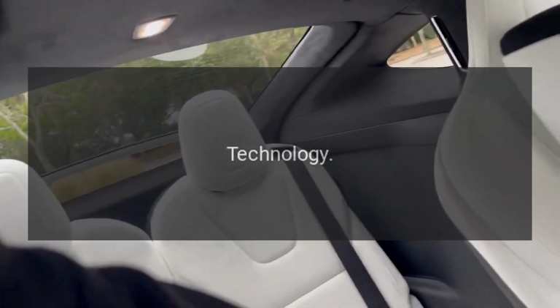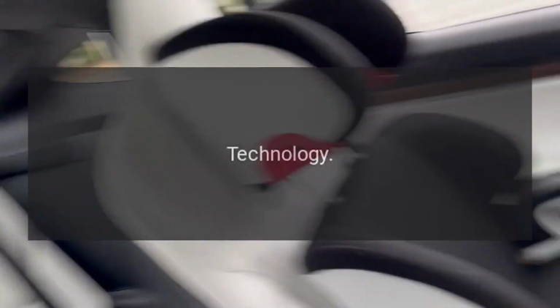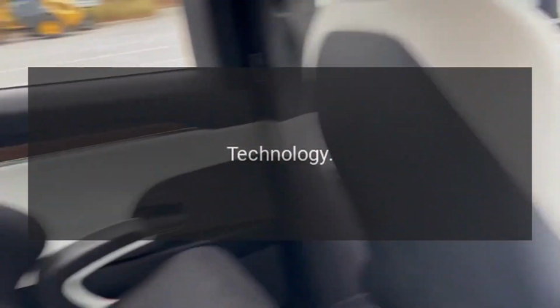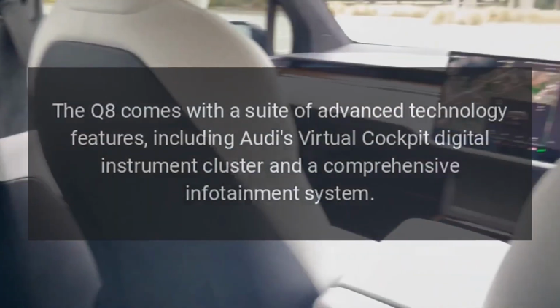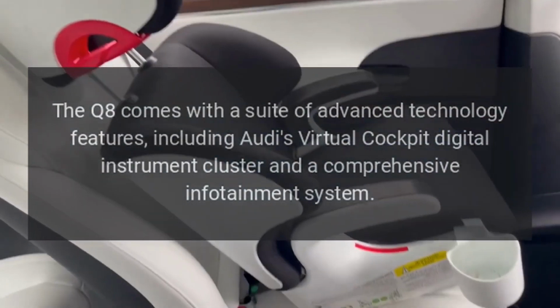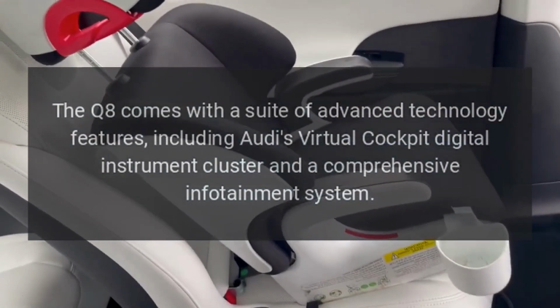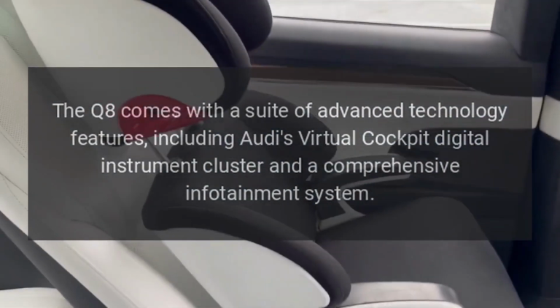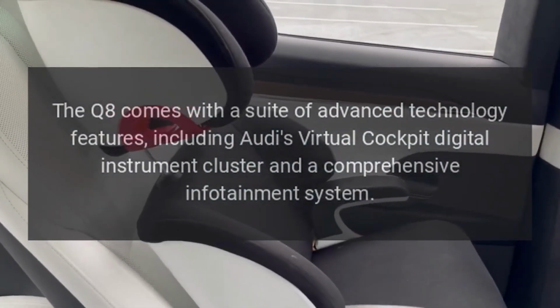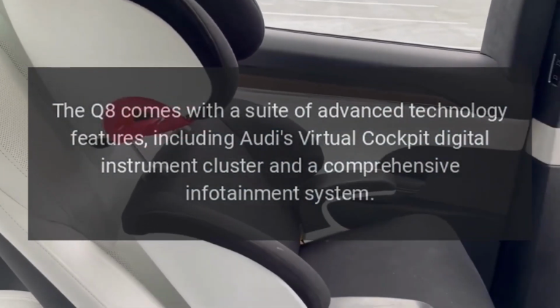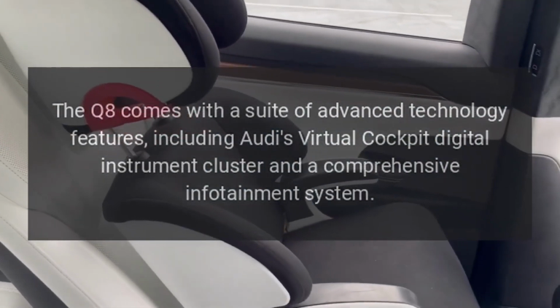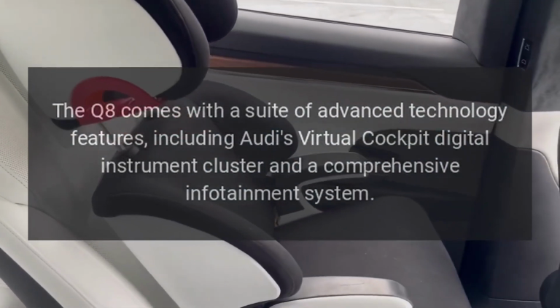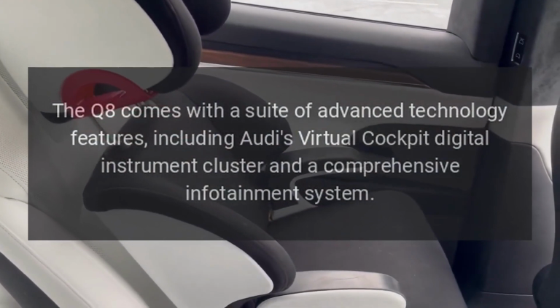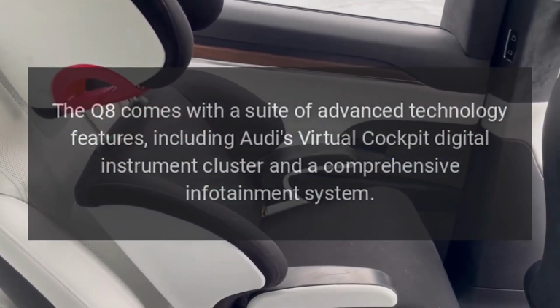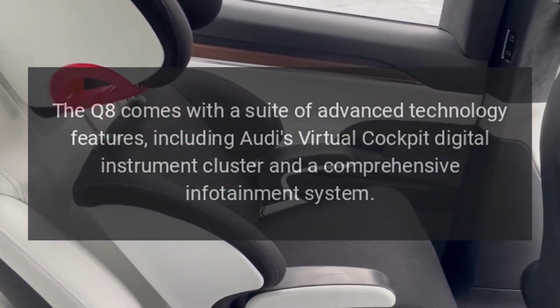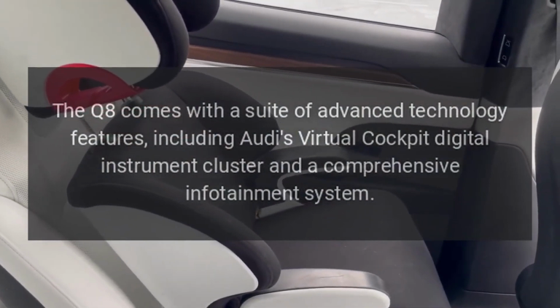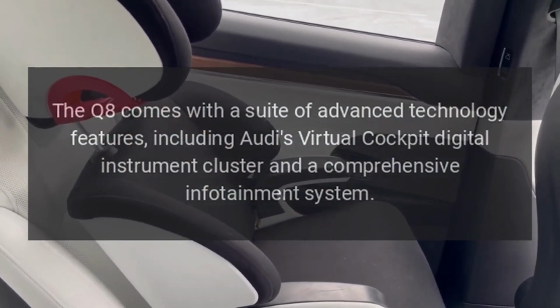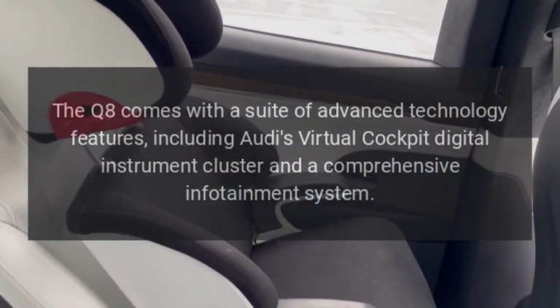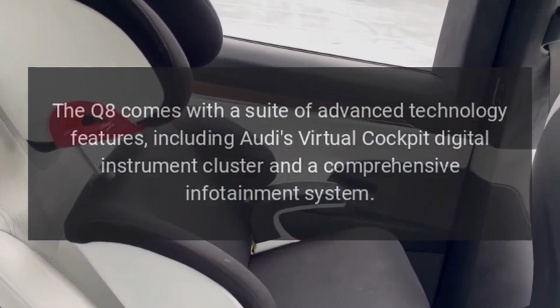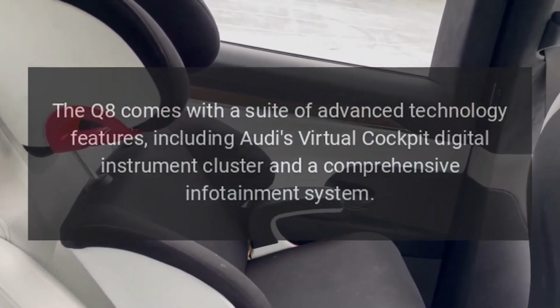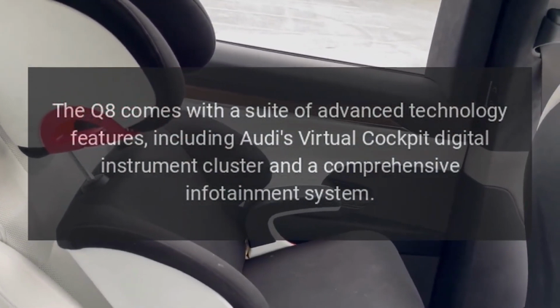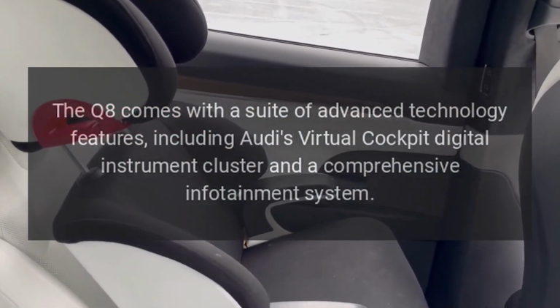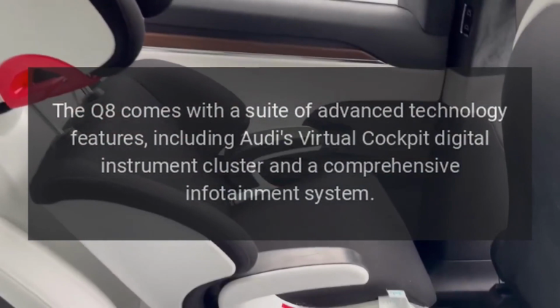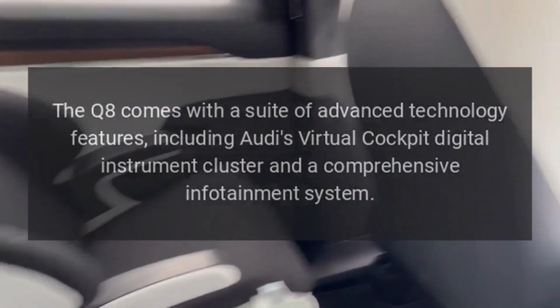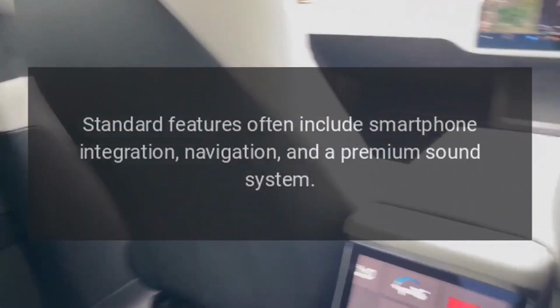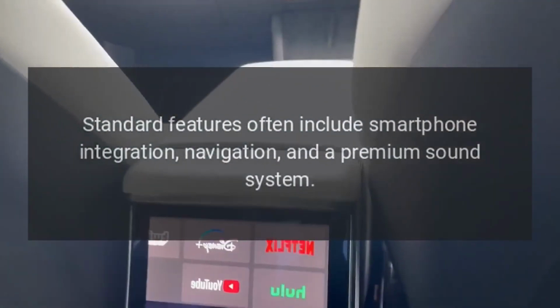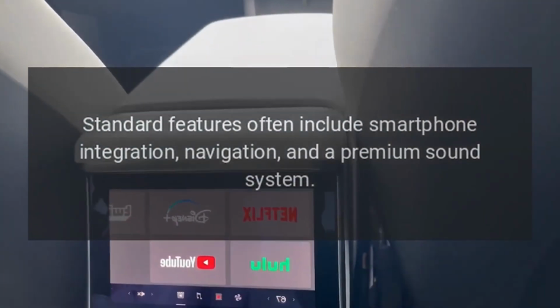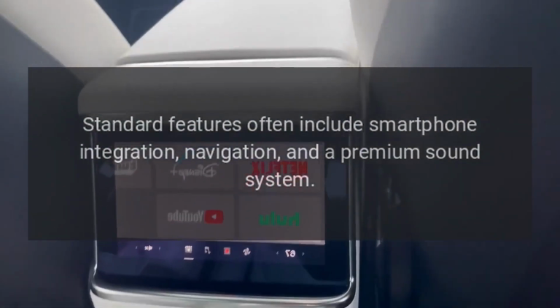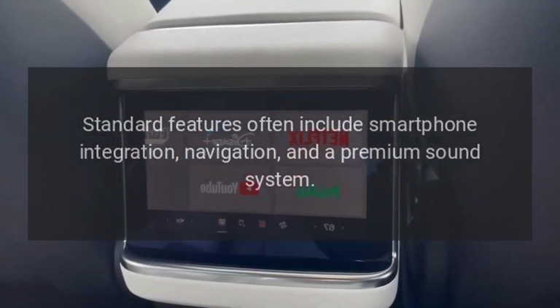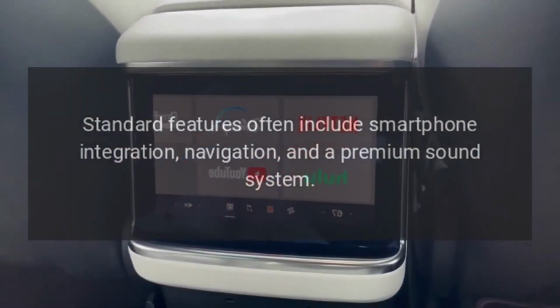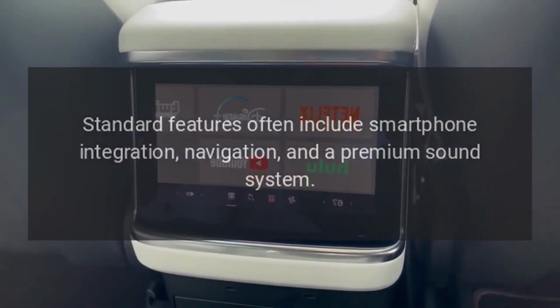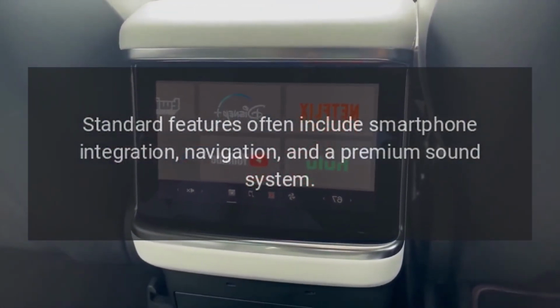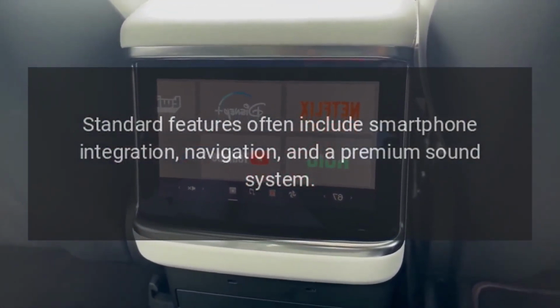Technology. The Q8 comes with a suite of advanced technology features, including Audi's virtual cockpit digital instrument cluster and a comprehensive infotainment system. Standard features often include smartphone integration, navigation, and a premium sound system.